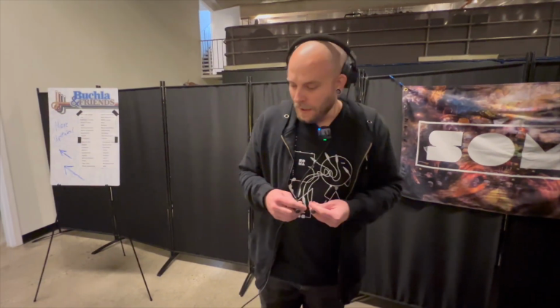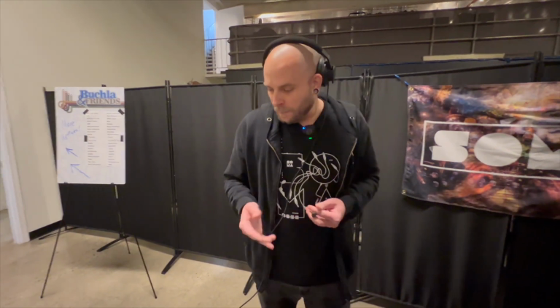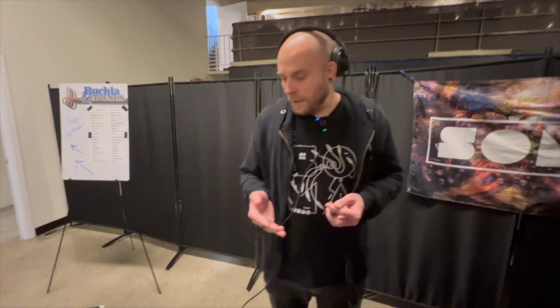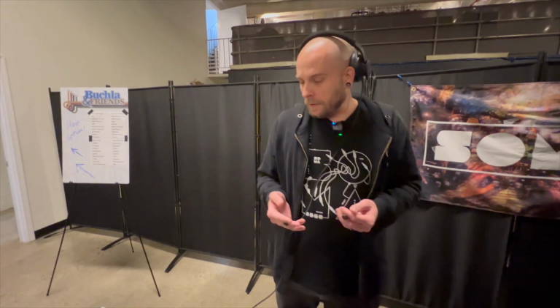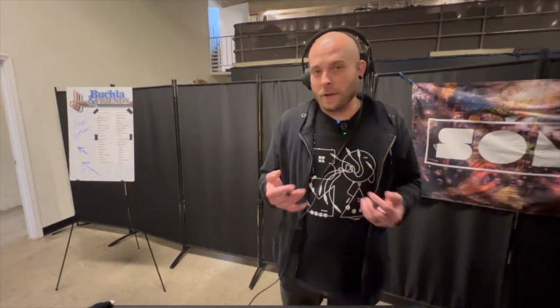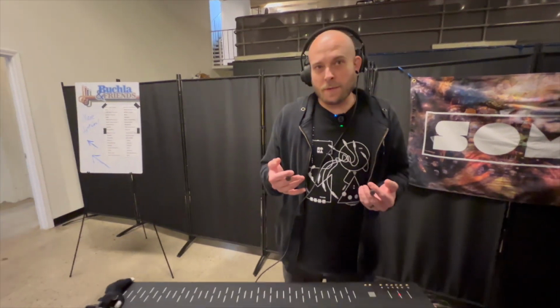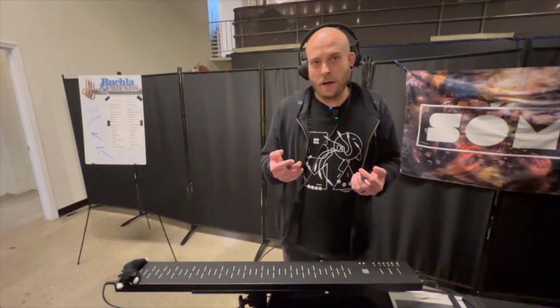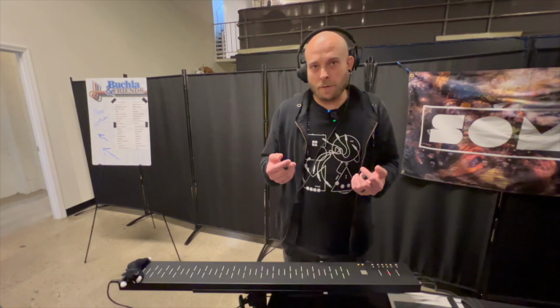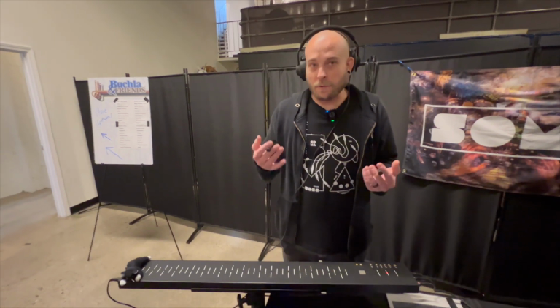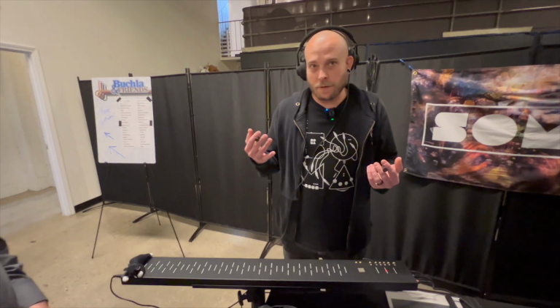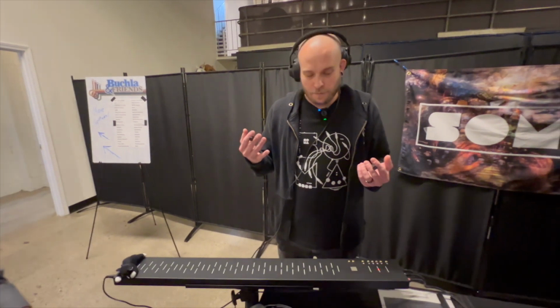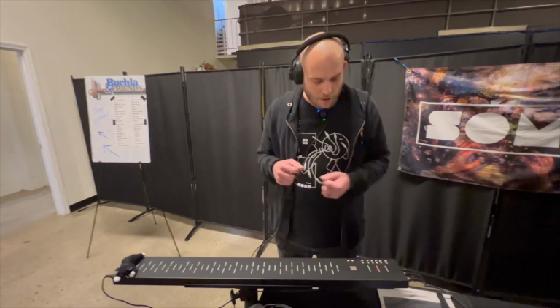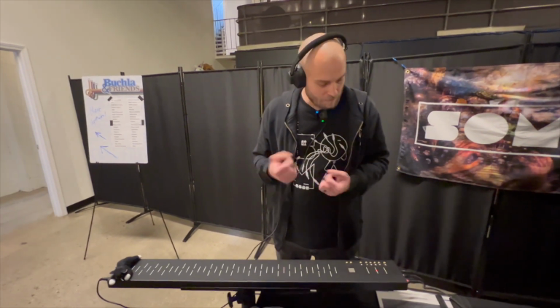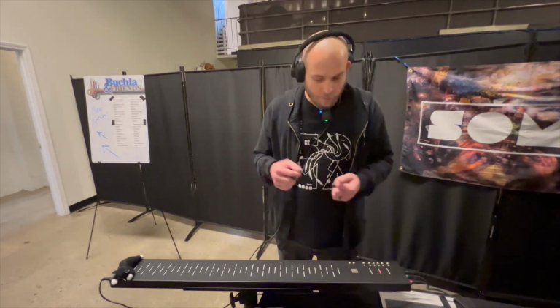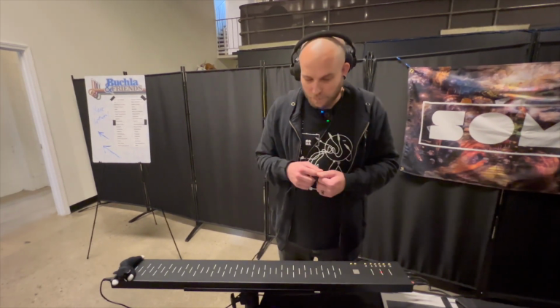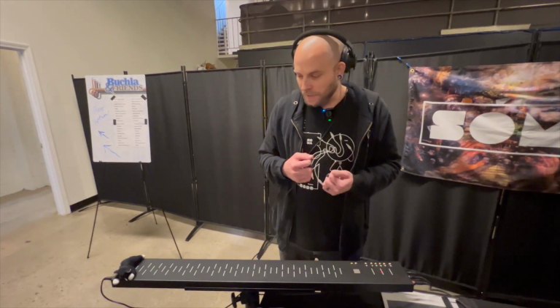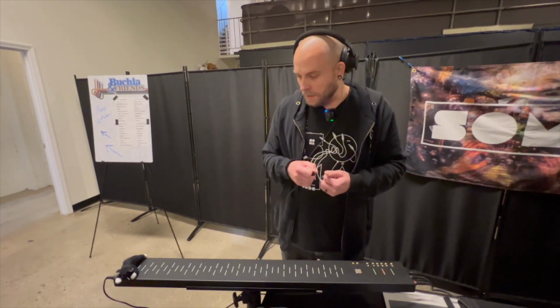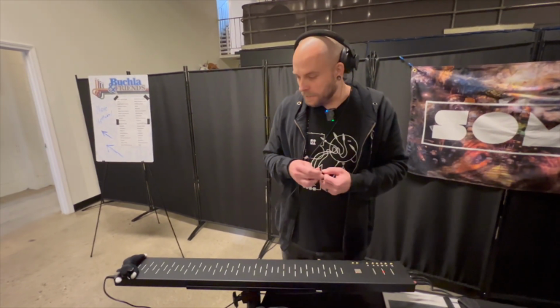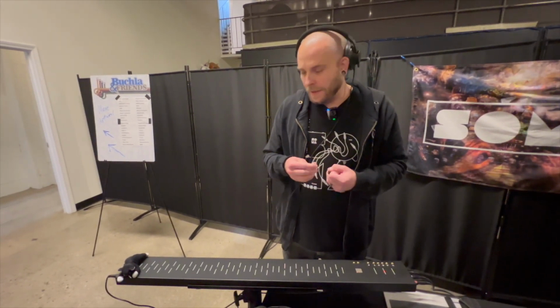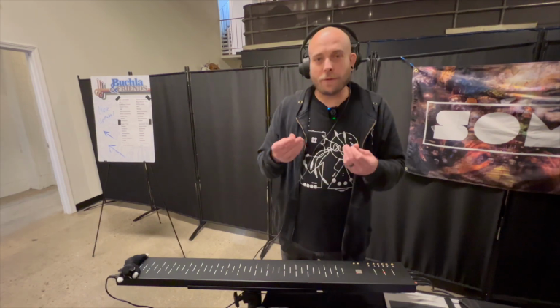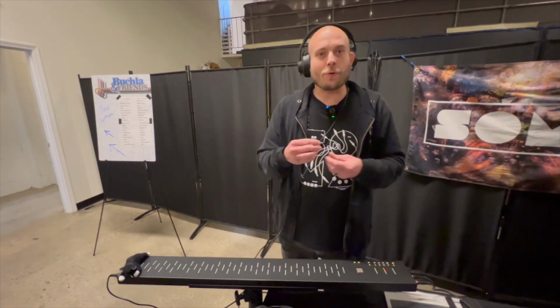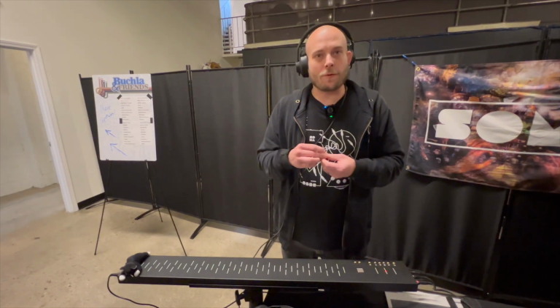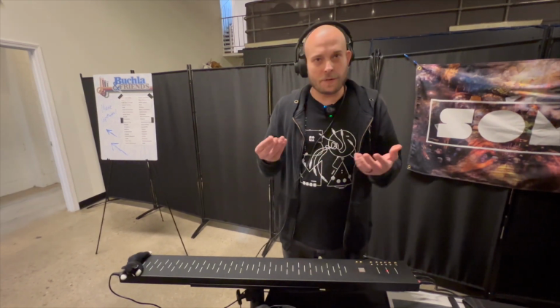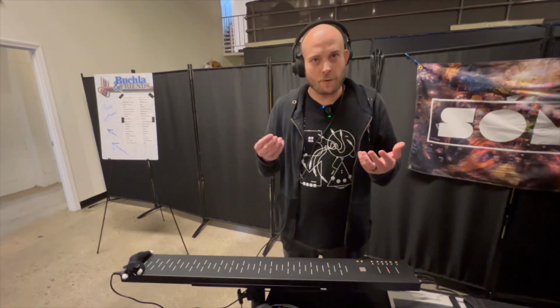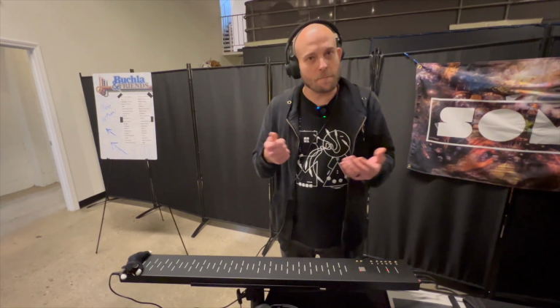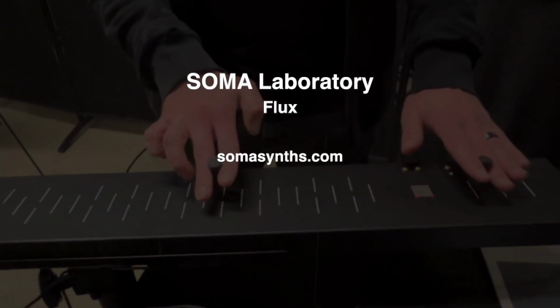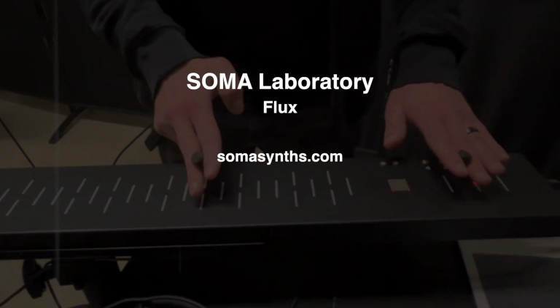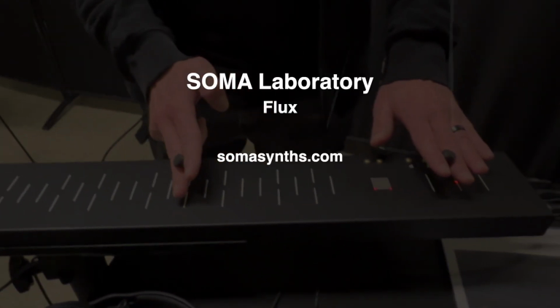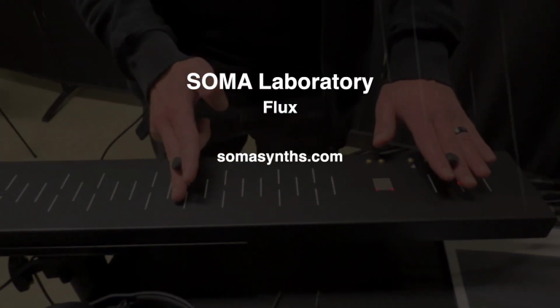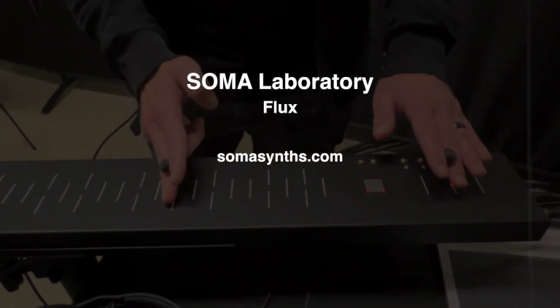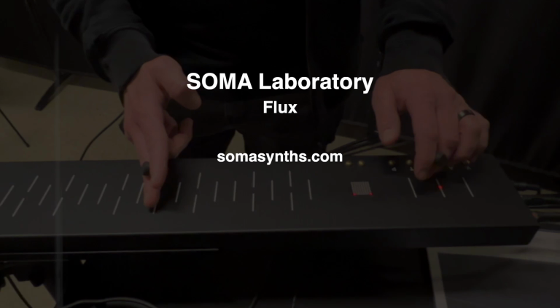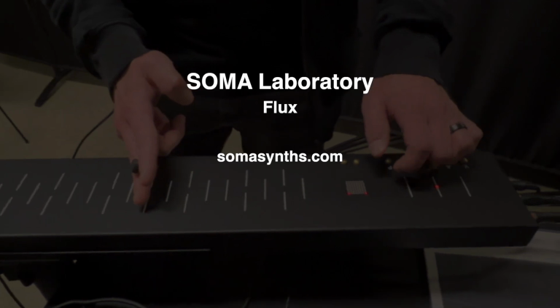These will be available early next month at around $1,300. We should have them shipped out to pretty much any of your favorite local stores or we'll sell them directly. To find out about the Flux and other instruments from SOMA Laboratory, please visit their website and check out the description below this video.